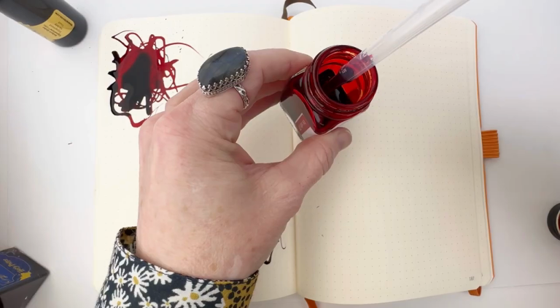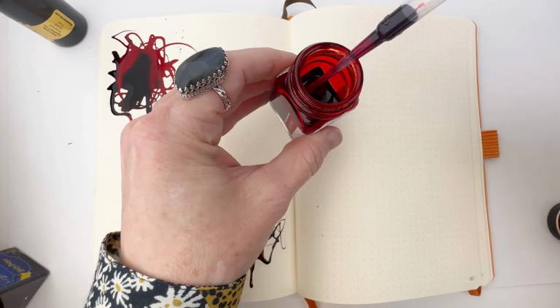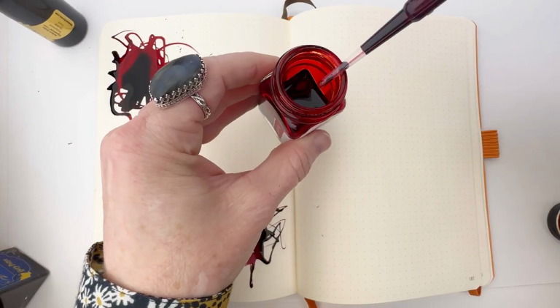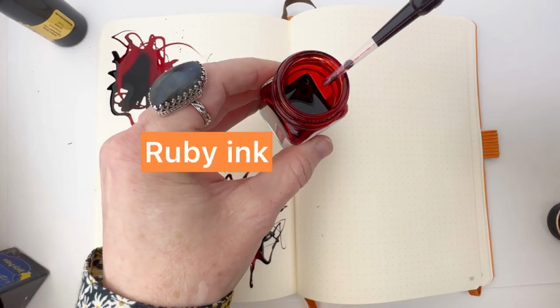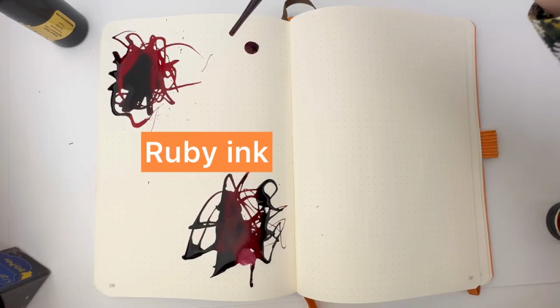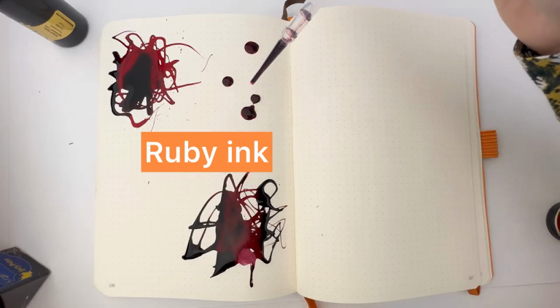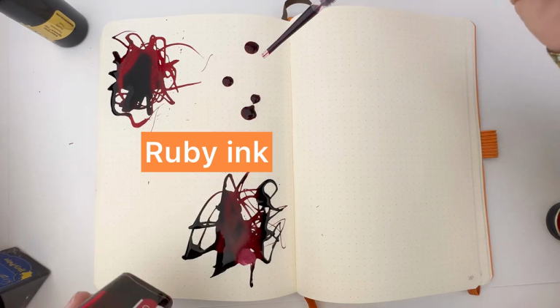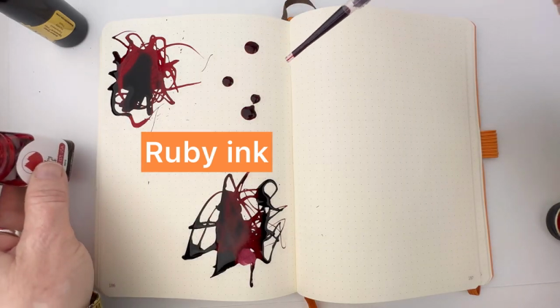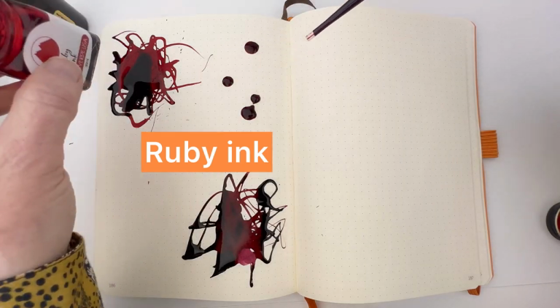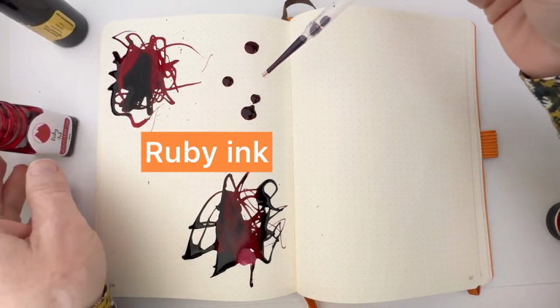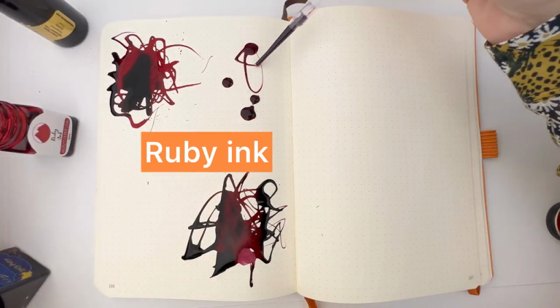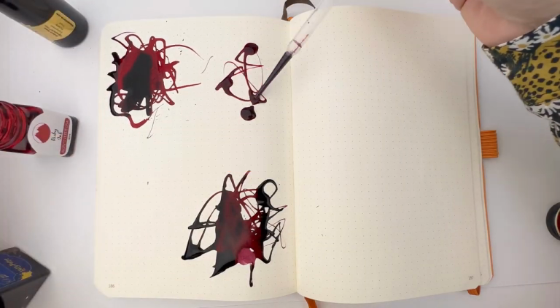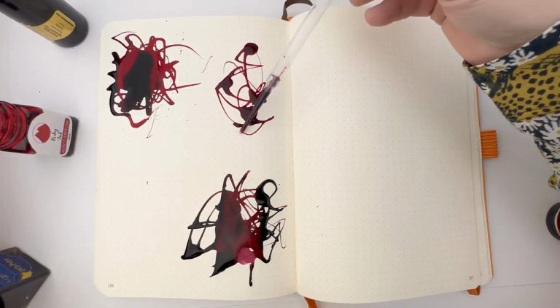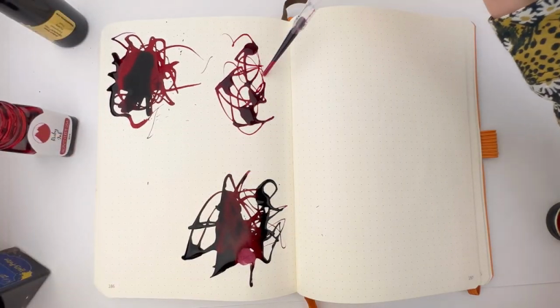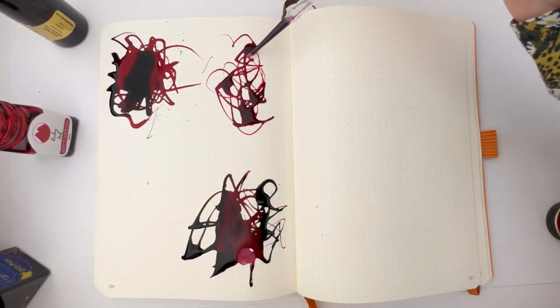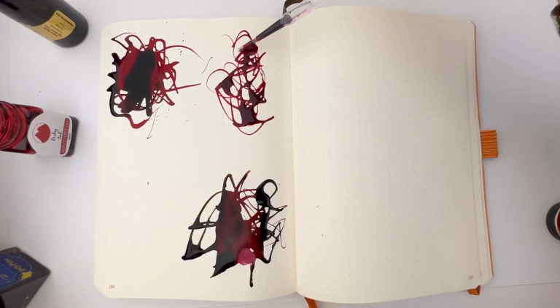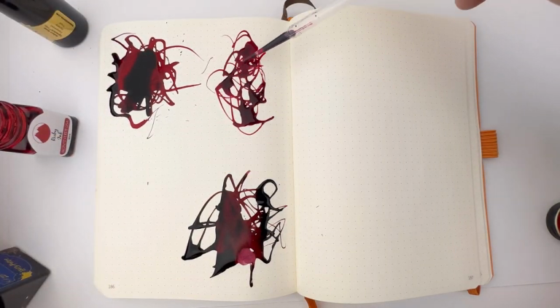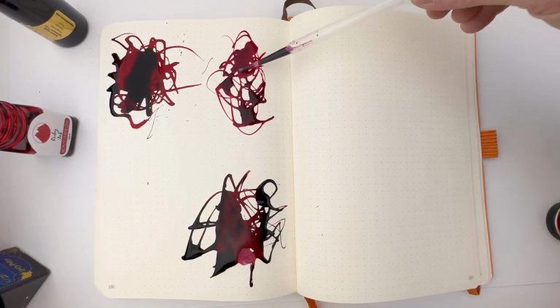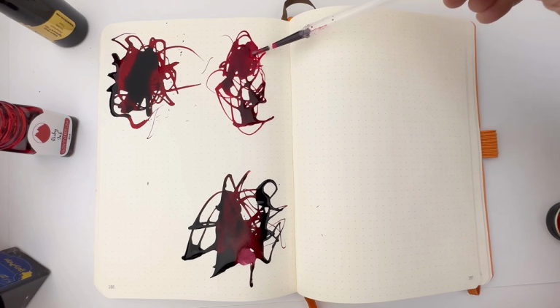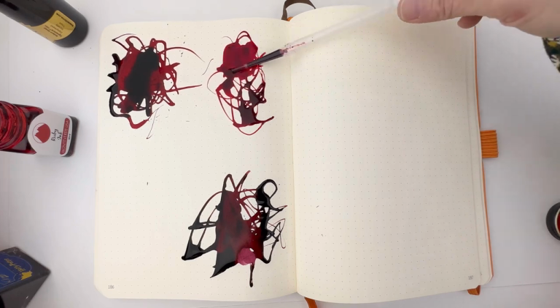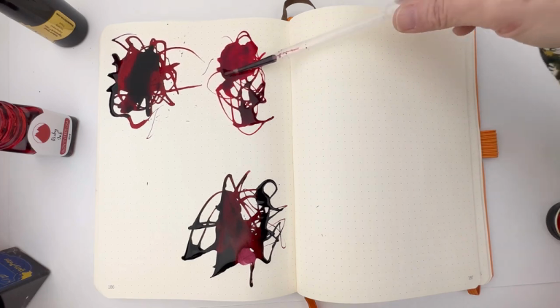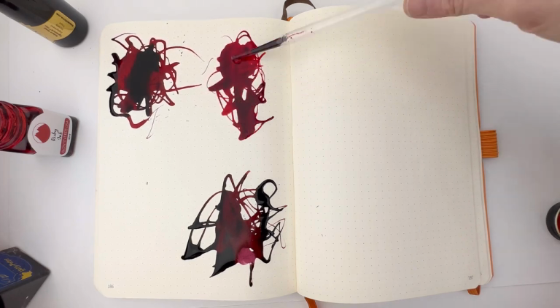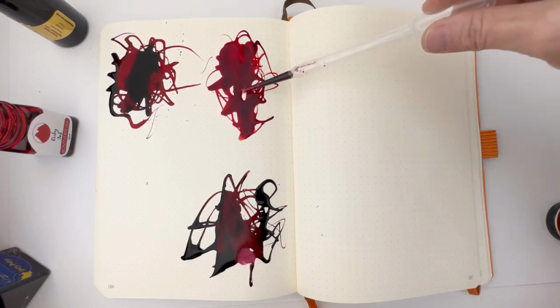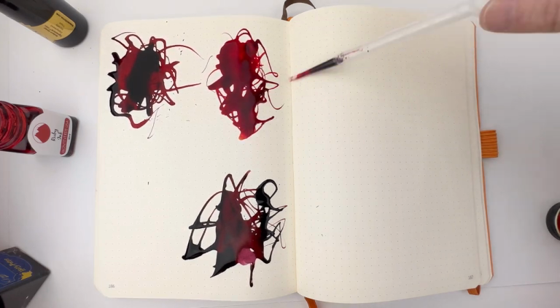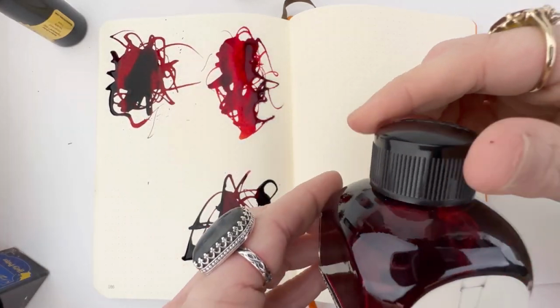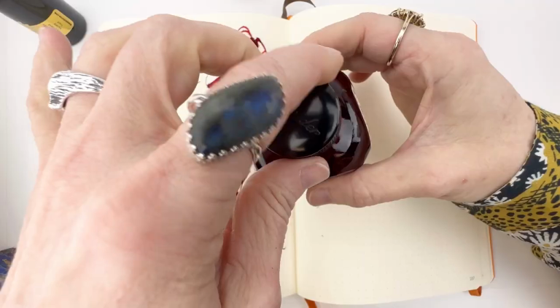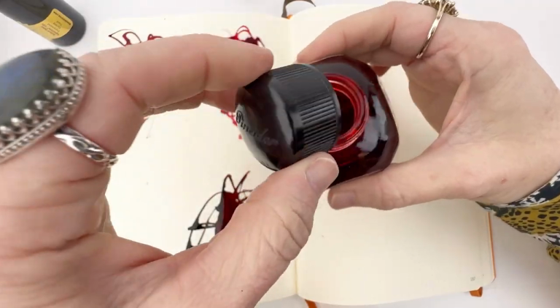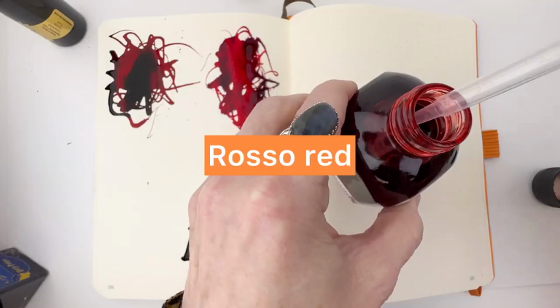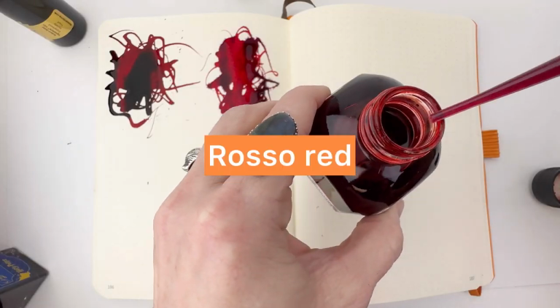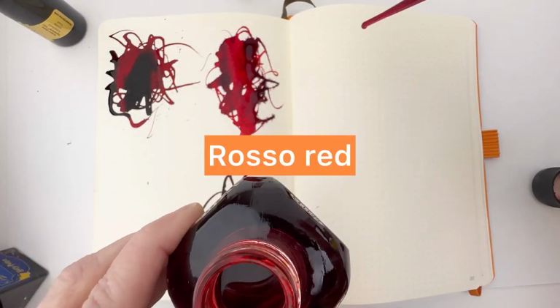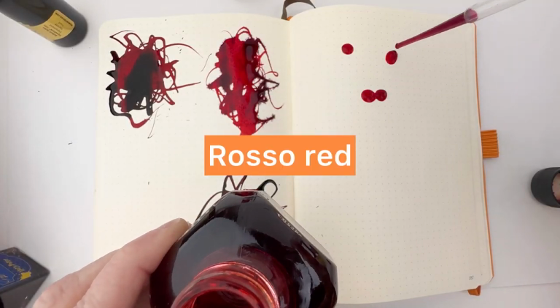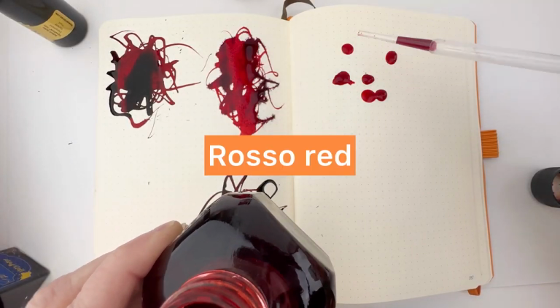We started with a Pinchley exclusive Robert Oster in Sedona Red, and then we went ahead and went down to the Monte Grappa Harry Potter Gryffindor ink, and then we used the Monte Verde Ruby ink.